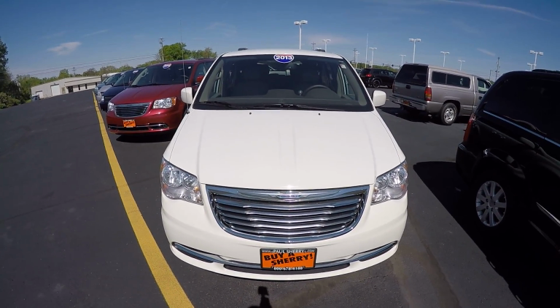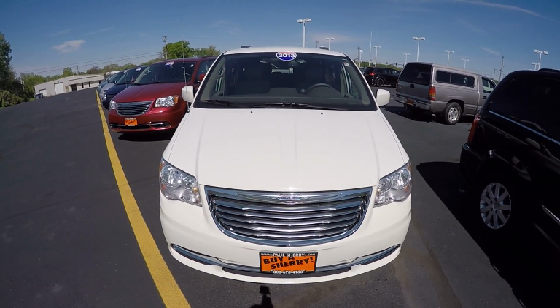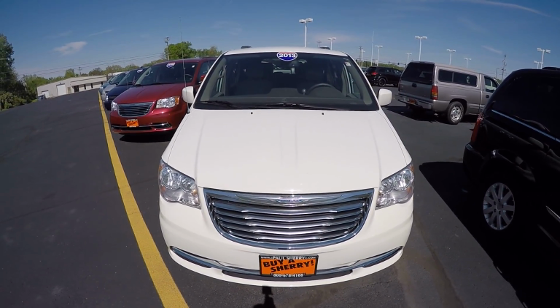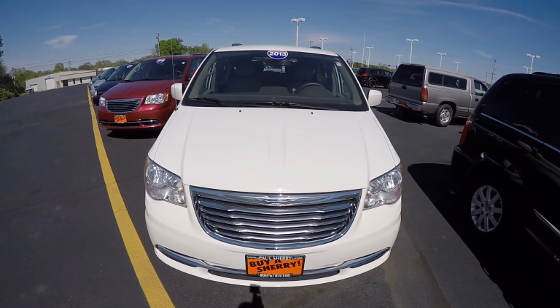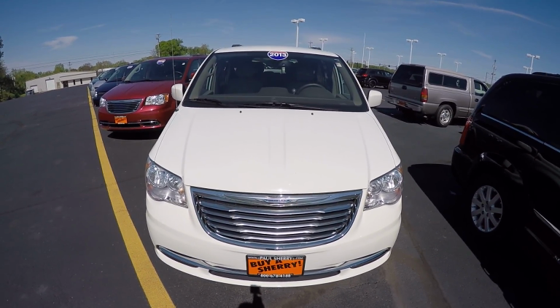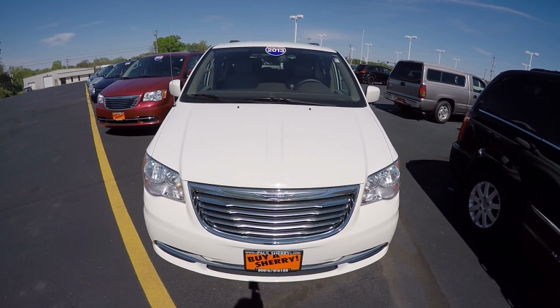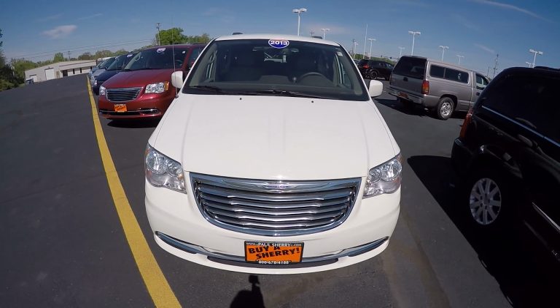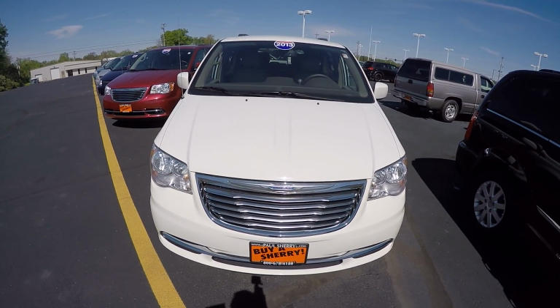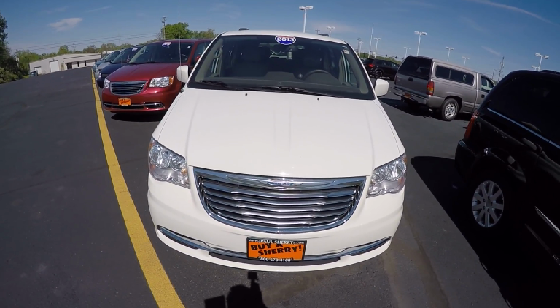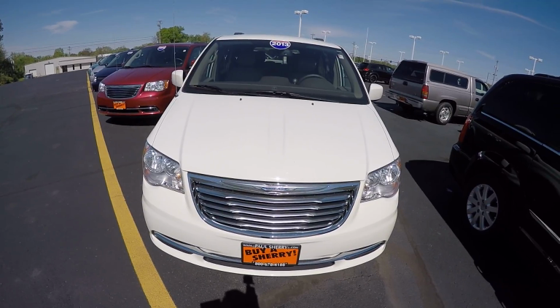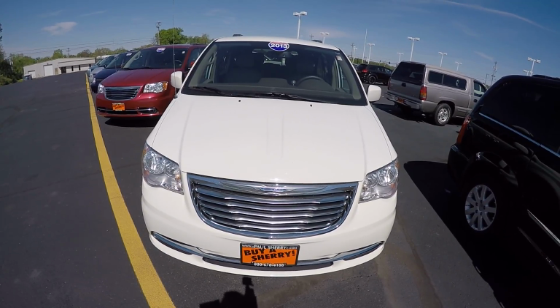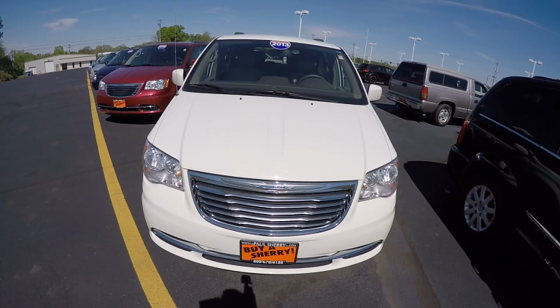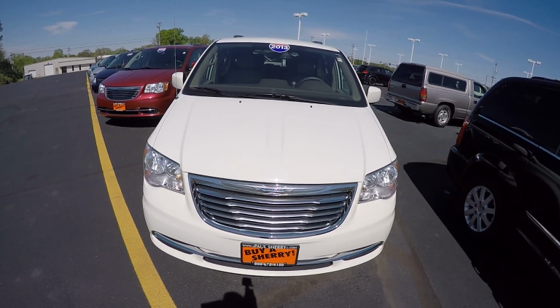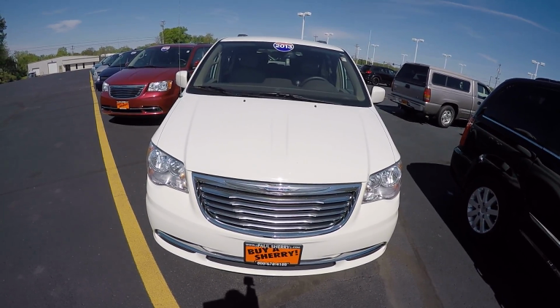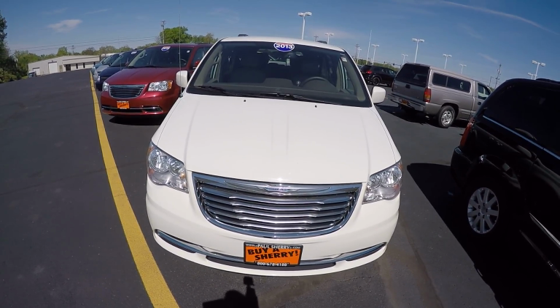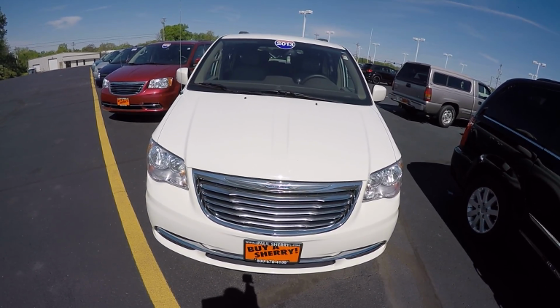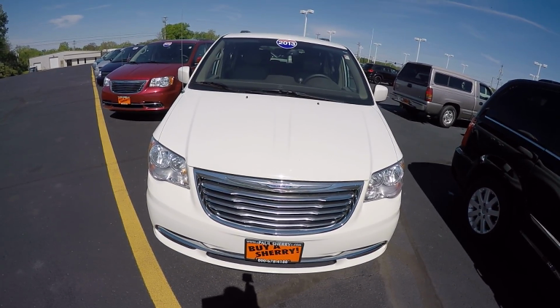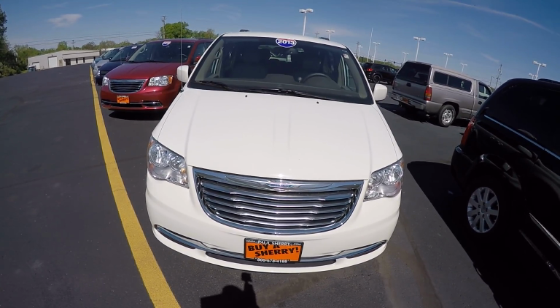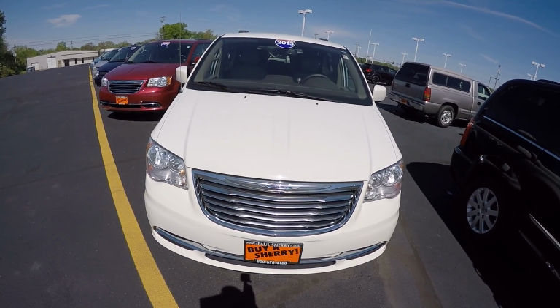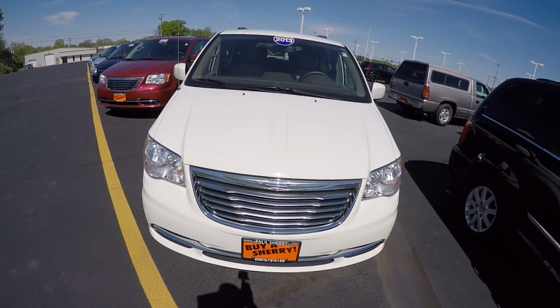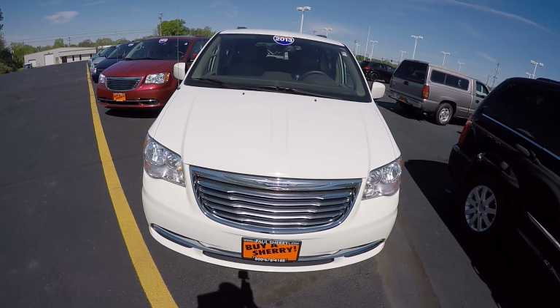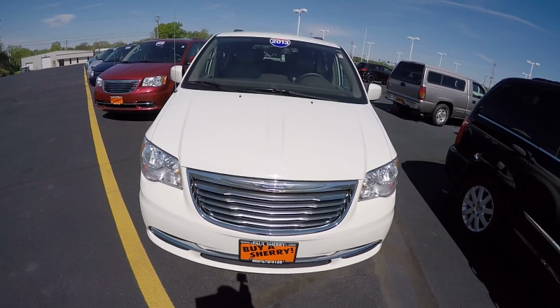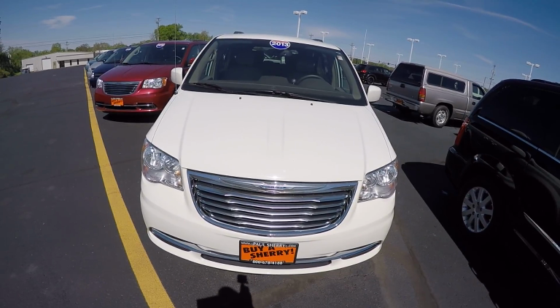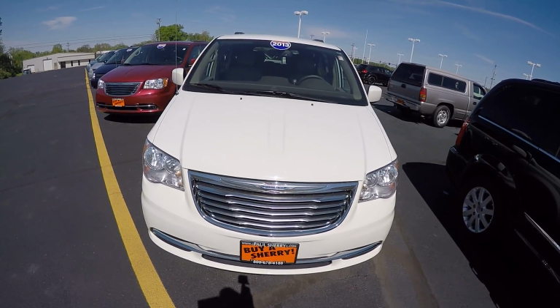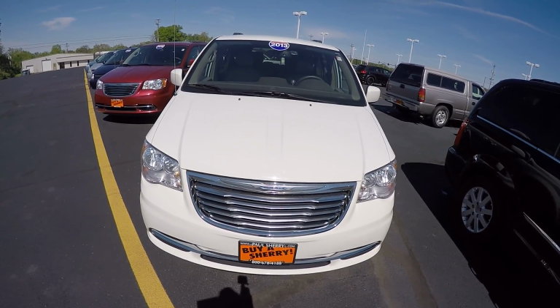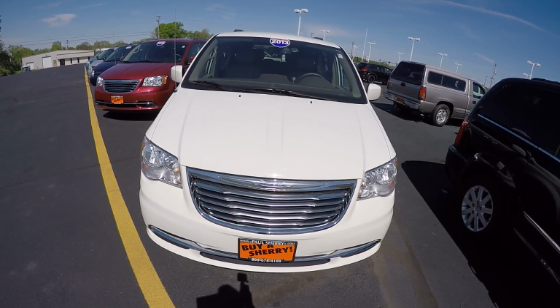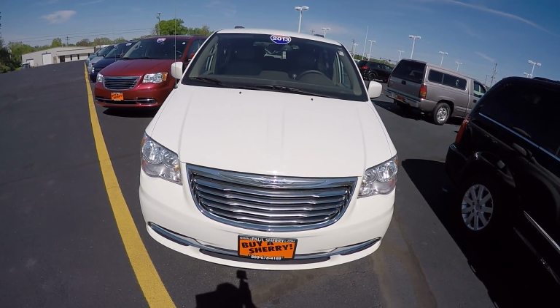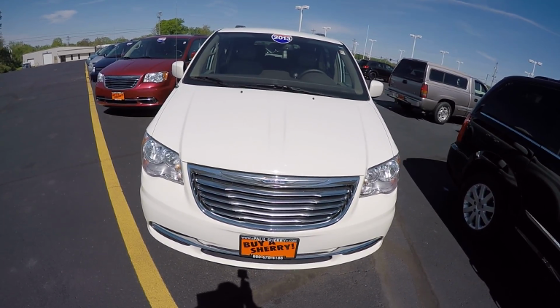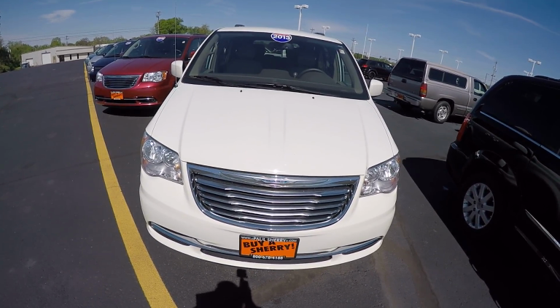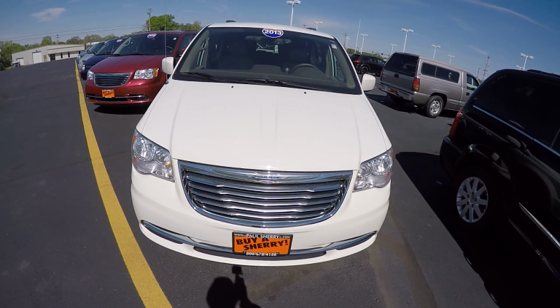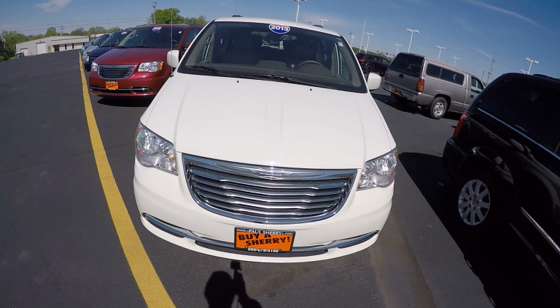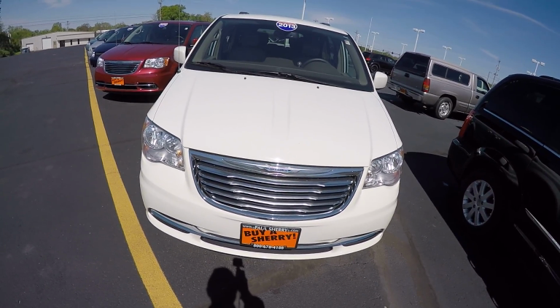We're here today at Sherry Chrysler Dodge Jeep and Ram located in Pickwell, Ohio. I've got a 2013 Chrysler Town & Country, stock number CP14899T.